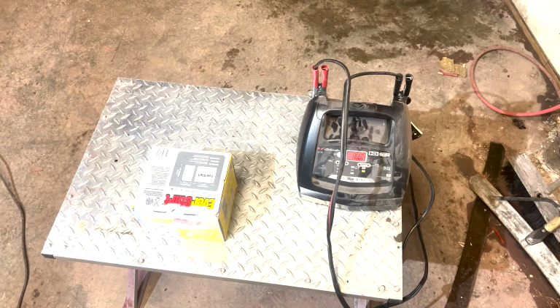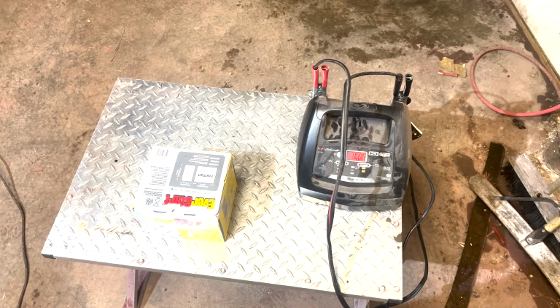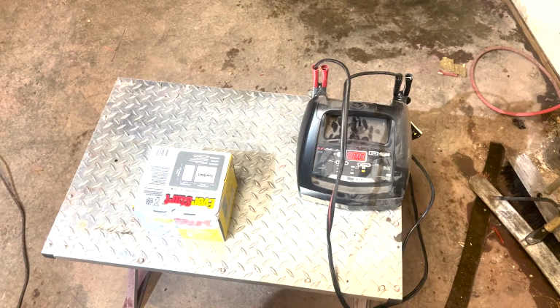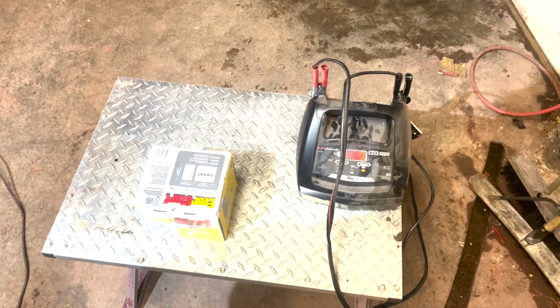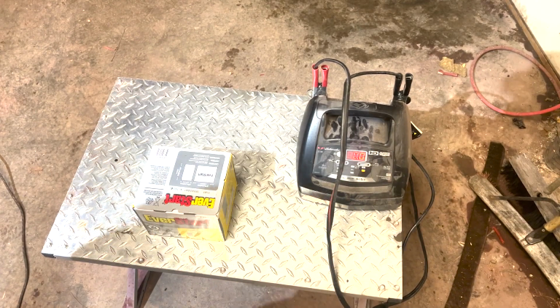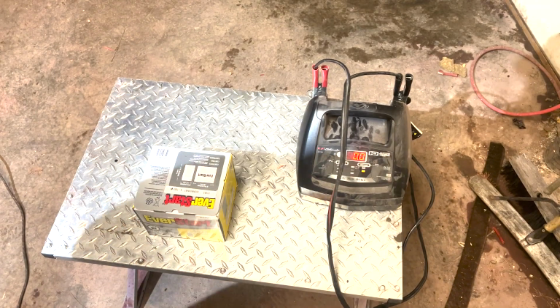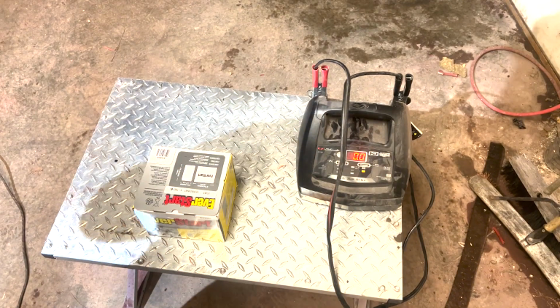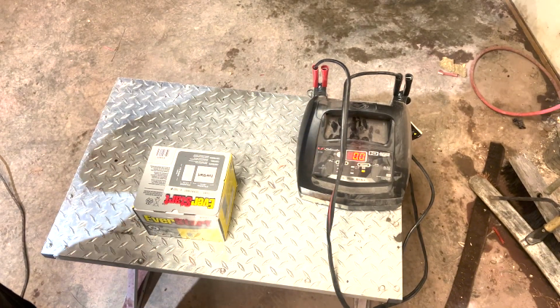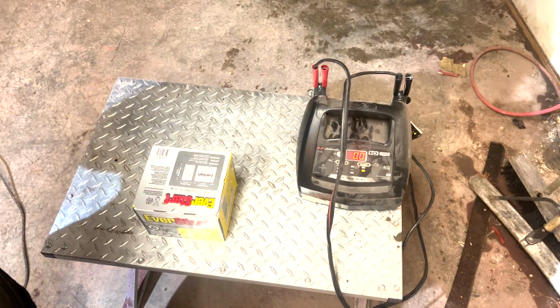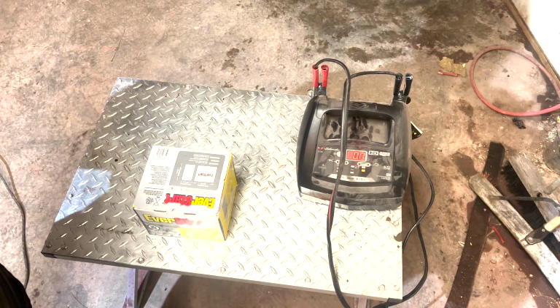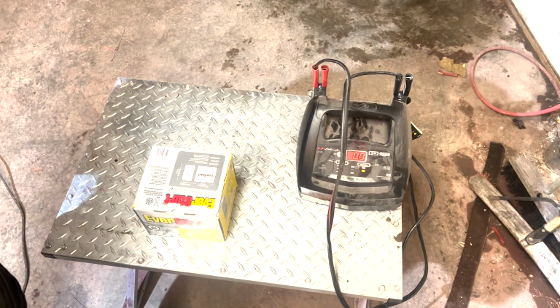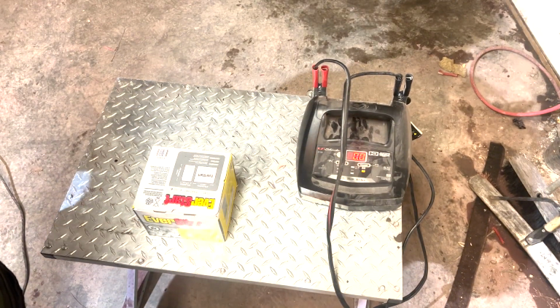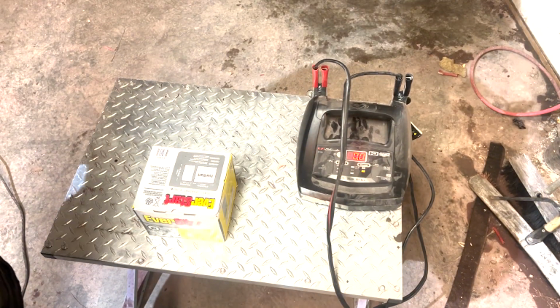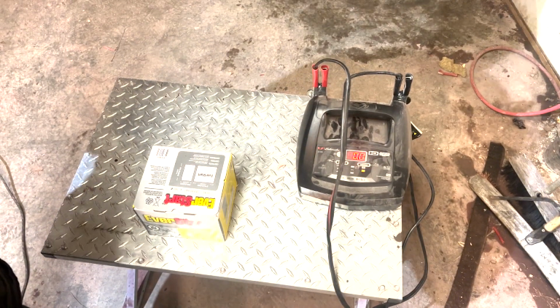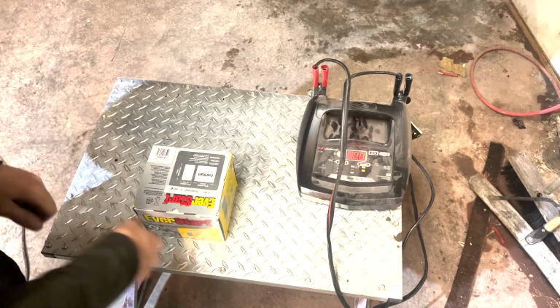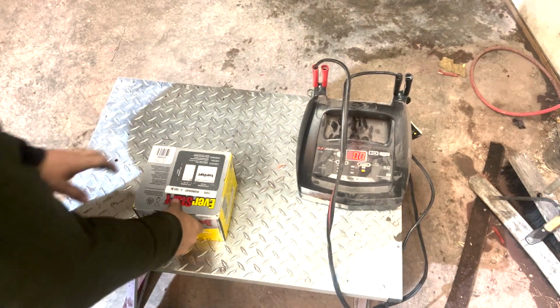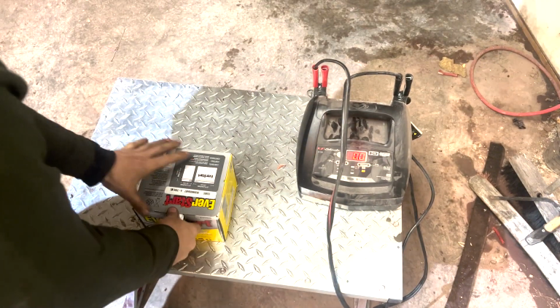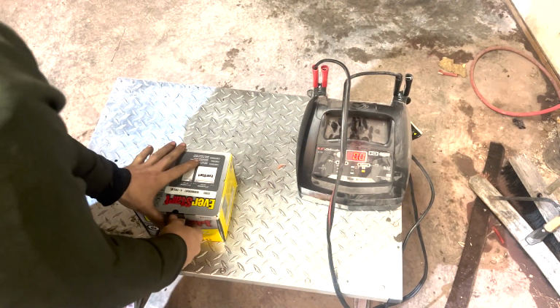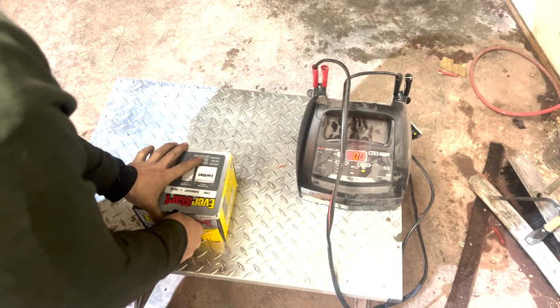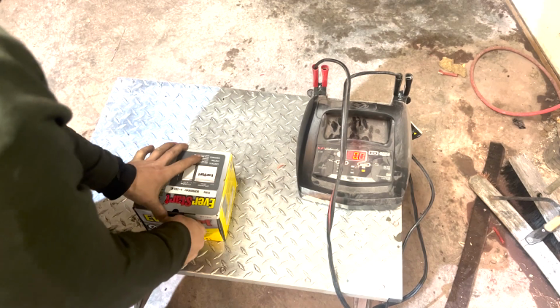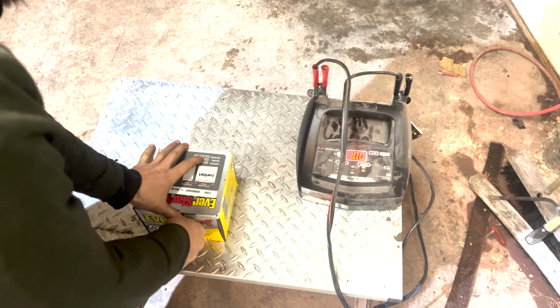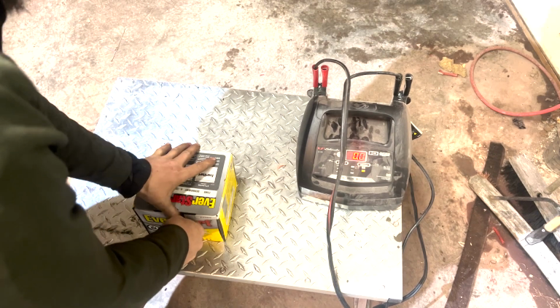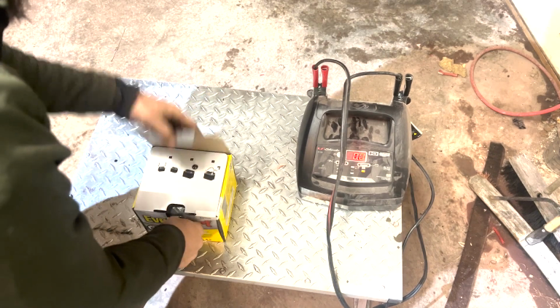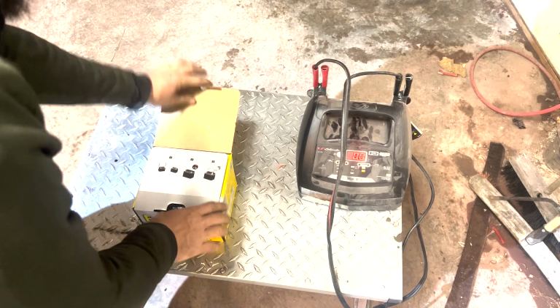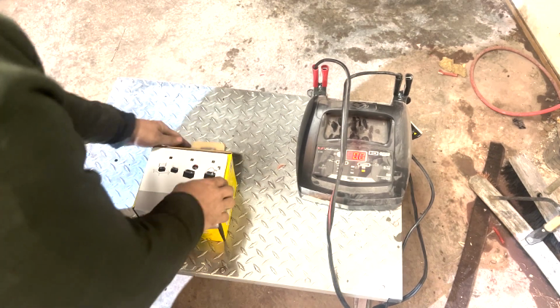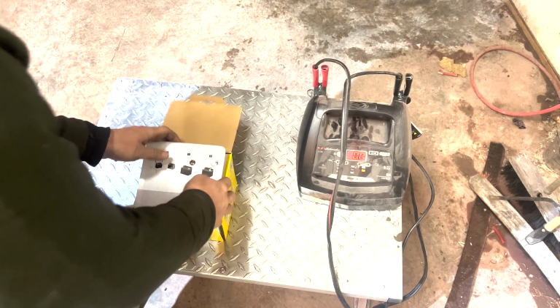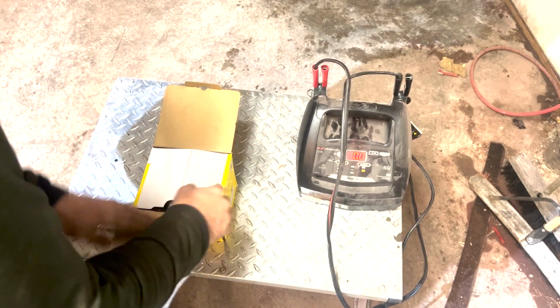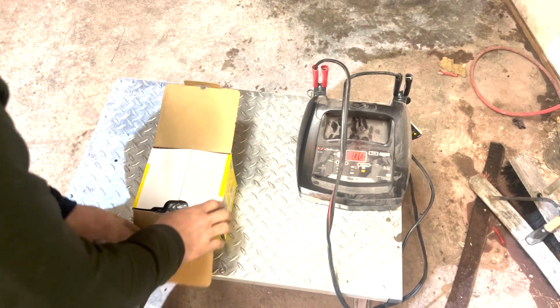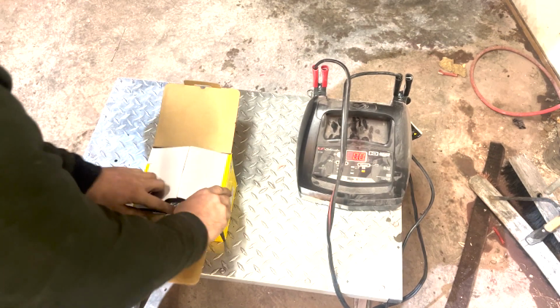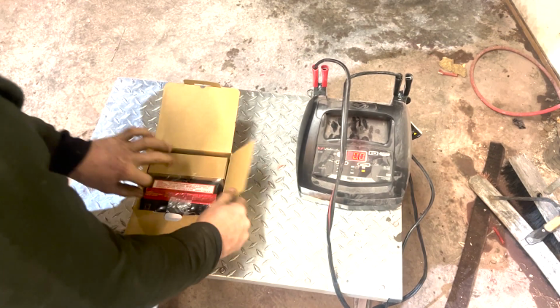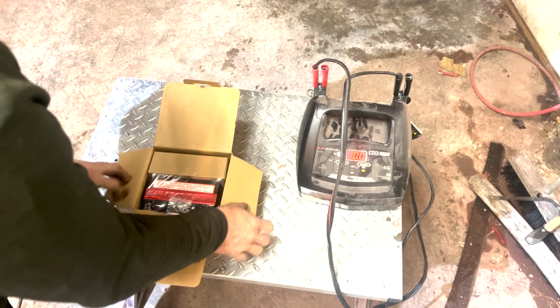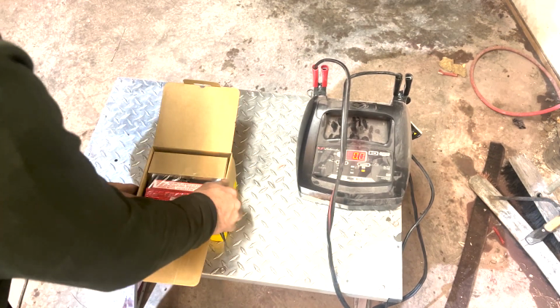Hey guys, I'm just going to show you how to fill an ATV battery. Same with bikes and all sorts of batteries of this type.